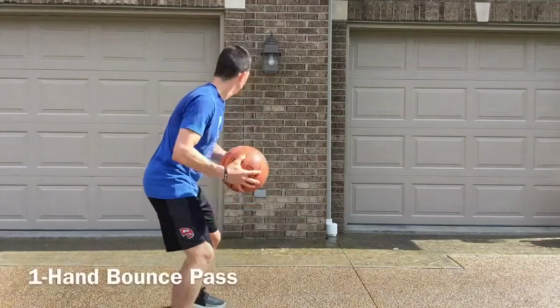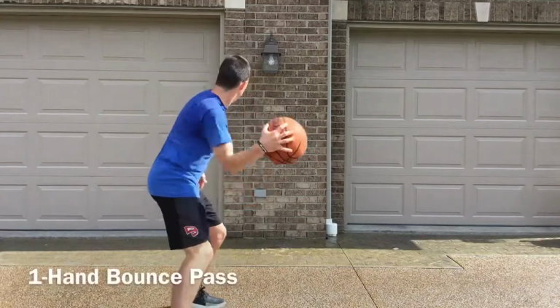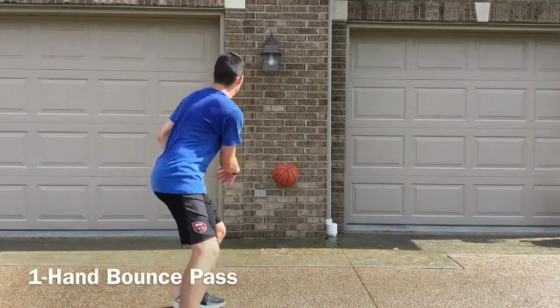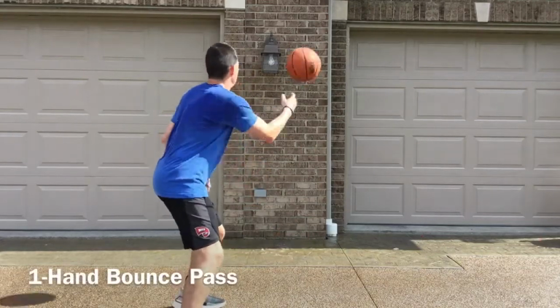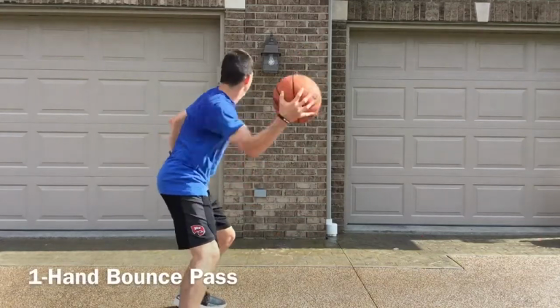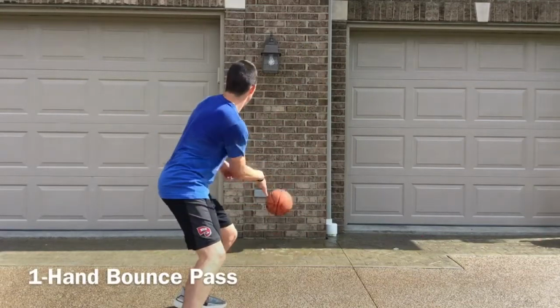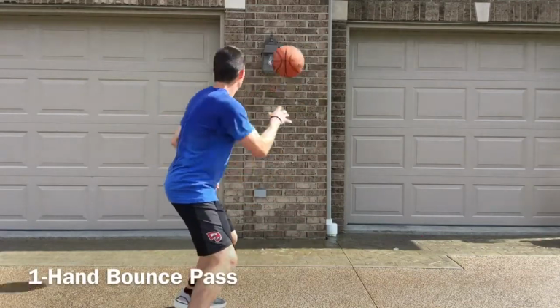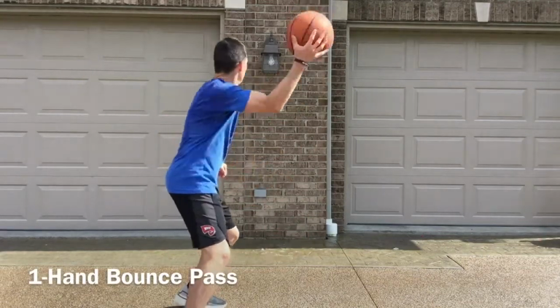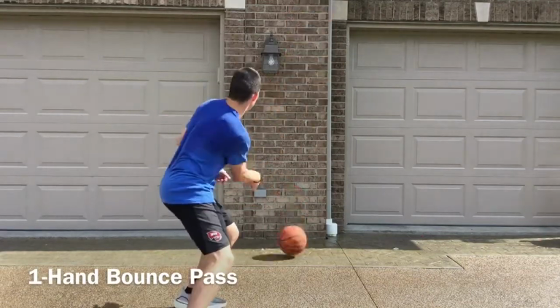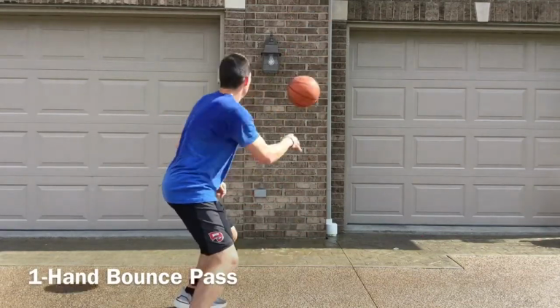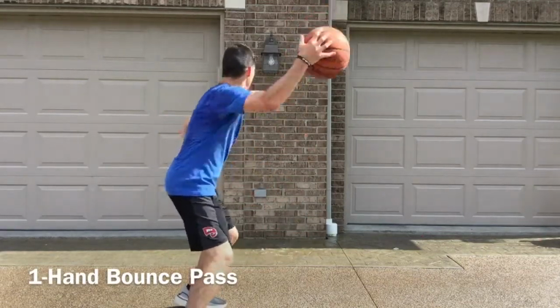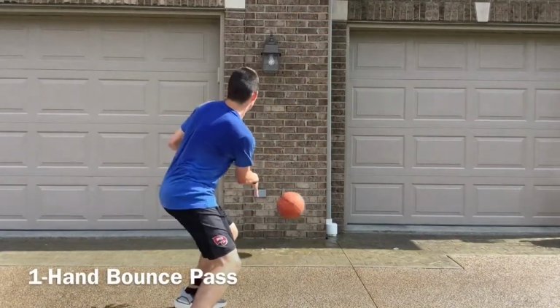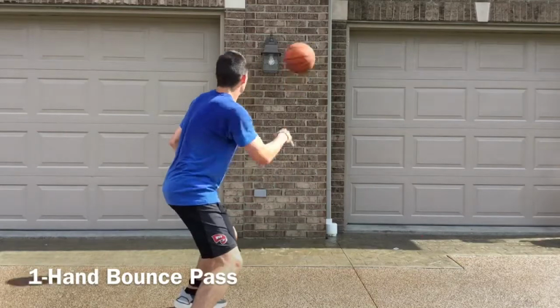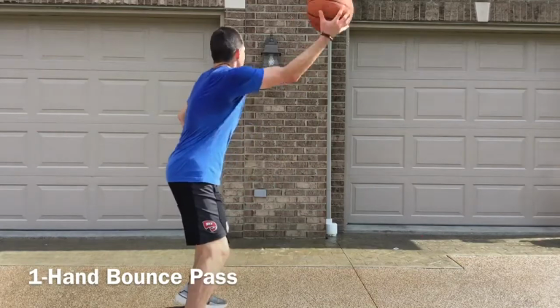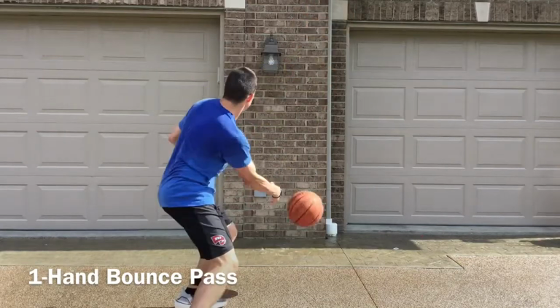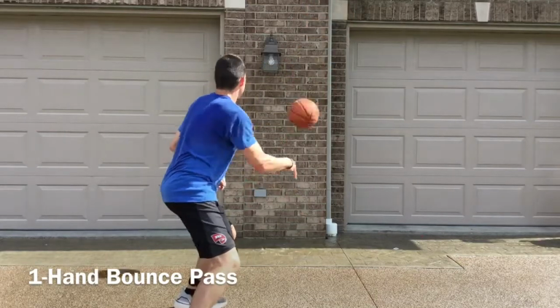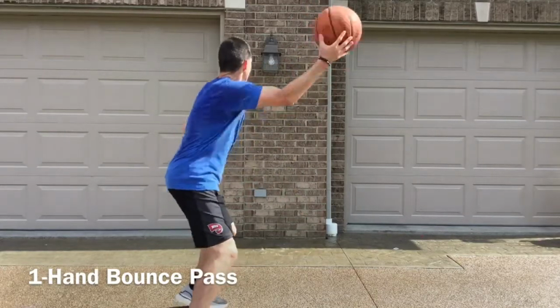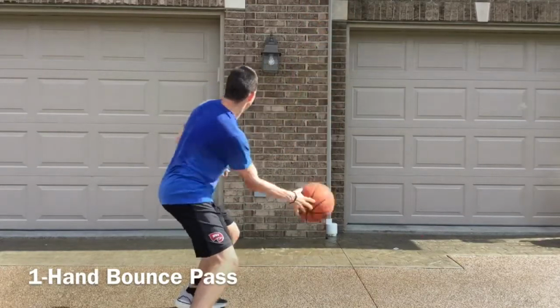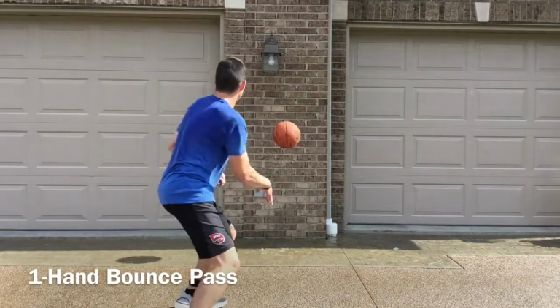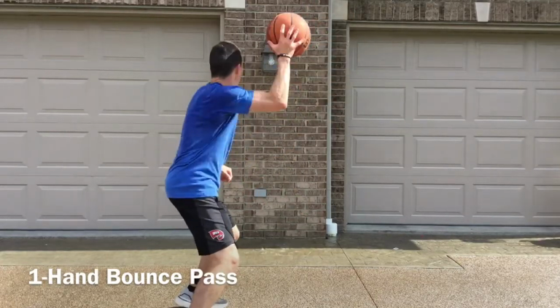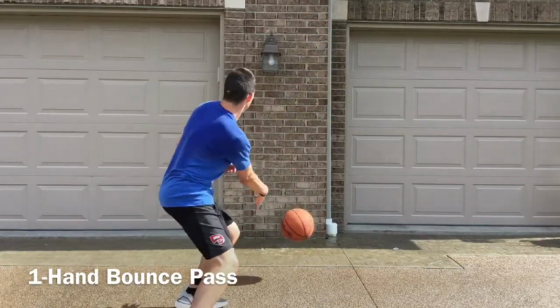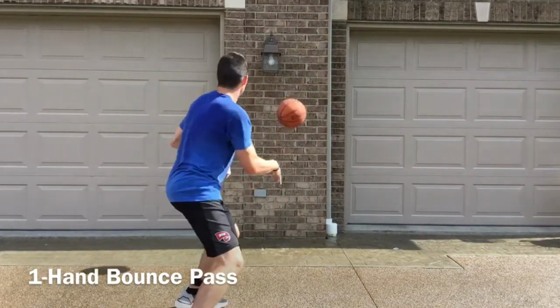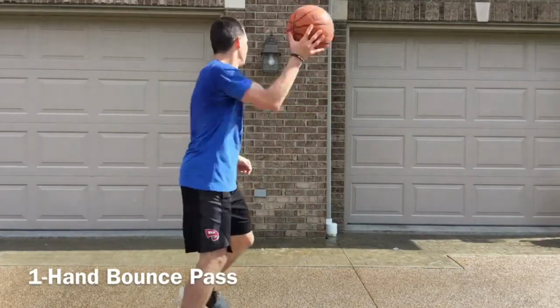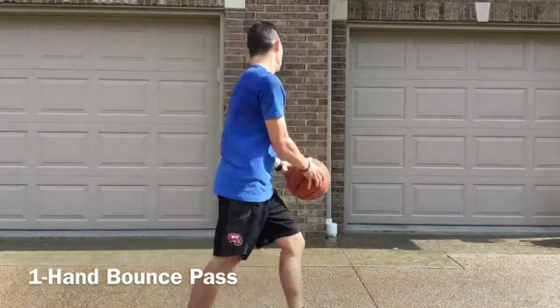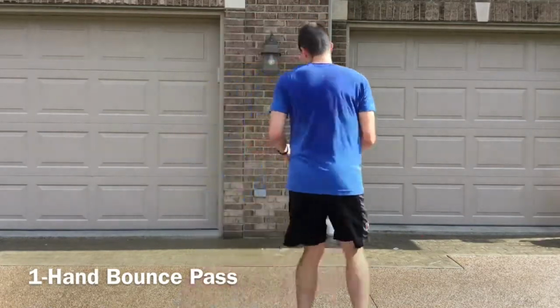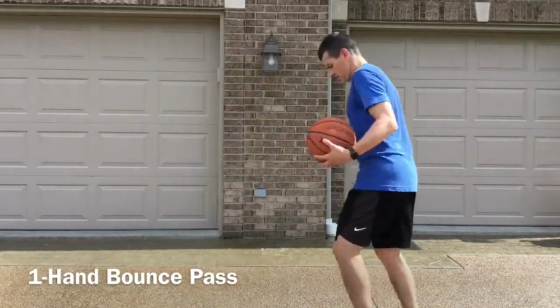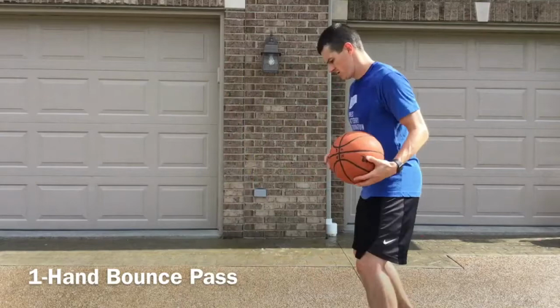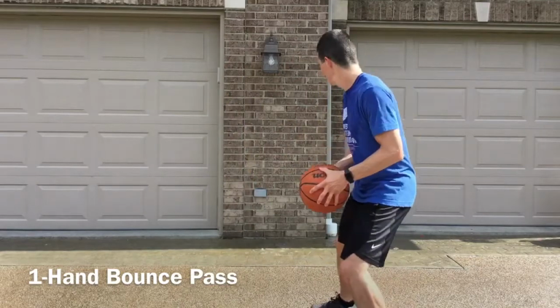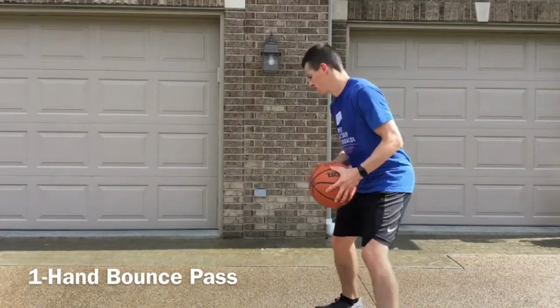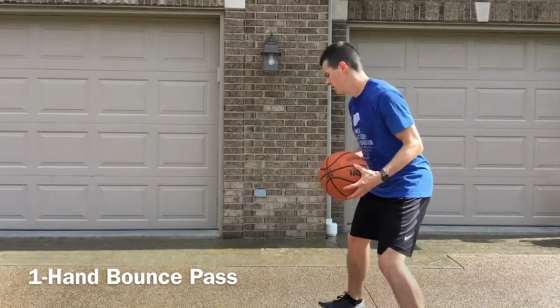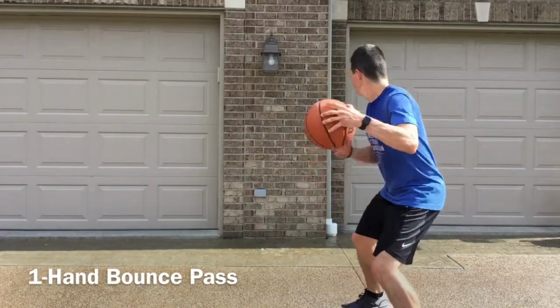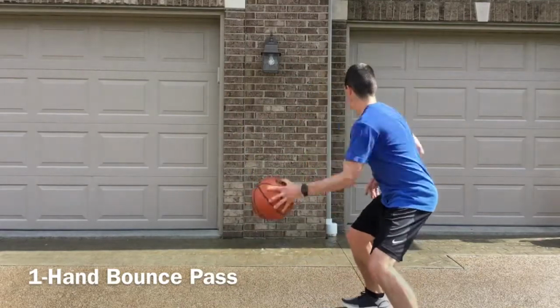In this drill, we will start on either side and work on your one-hand bounce pass. It's important that you bend your knees, try to stay low, make the bounce pass, catch with one hand, and repeat the same sequence.